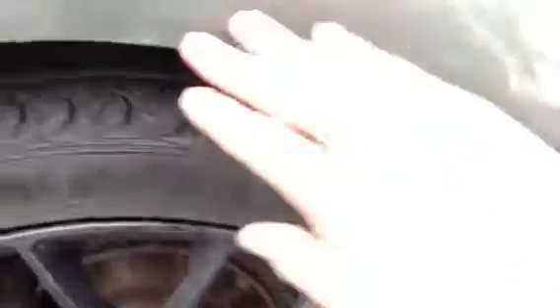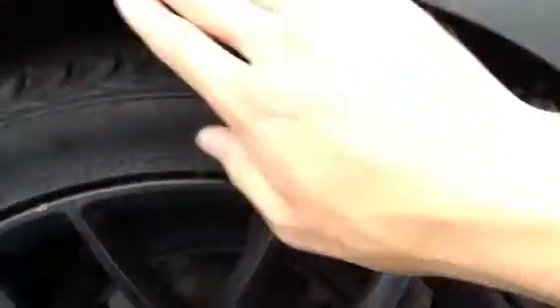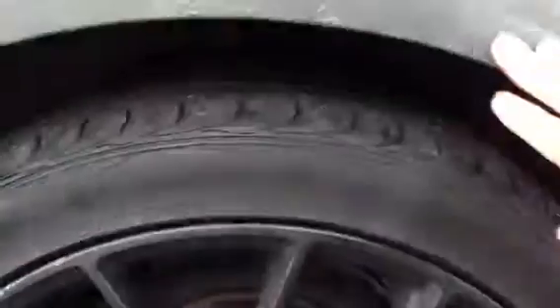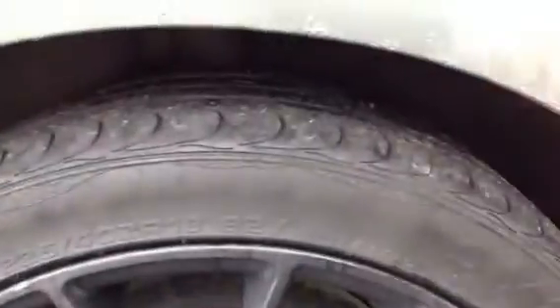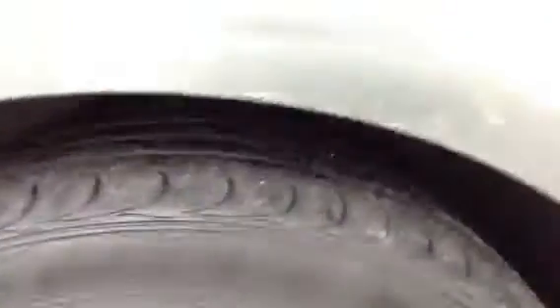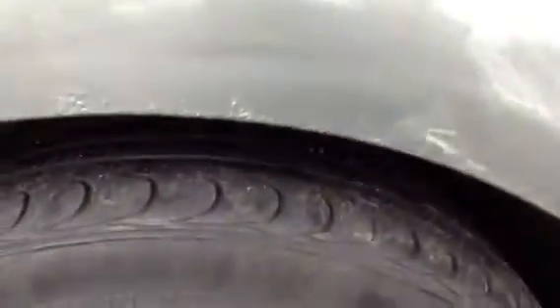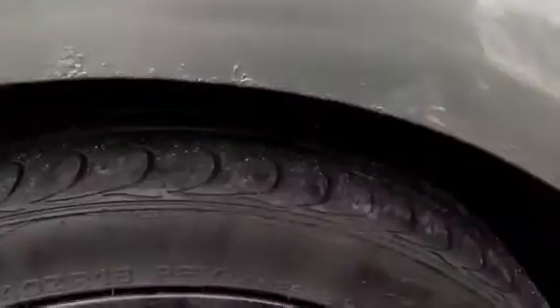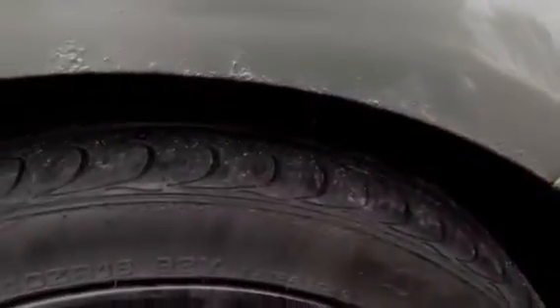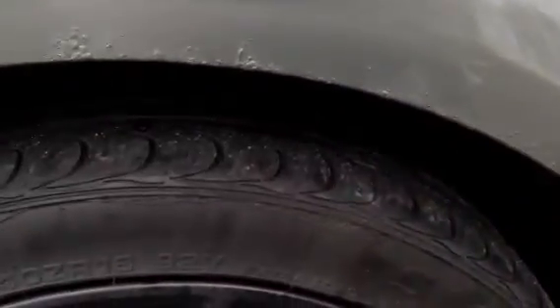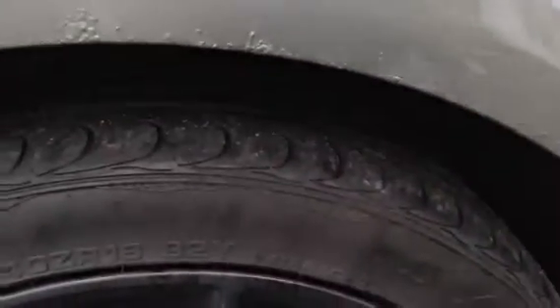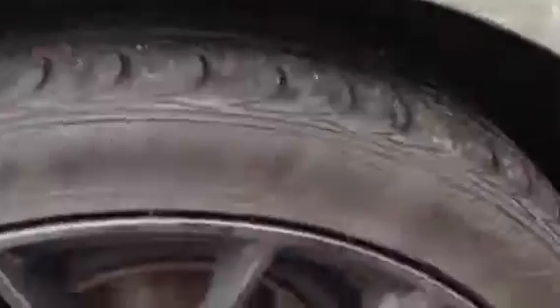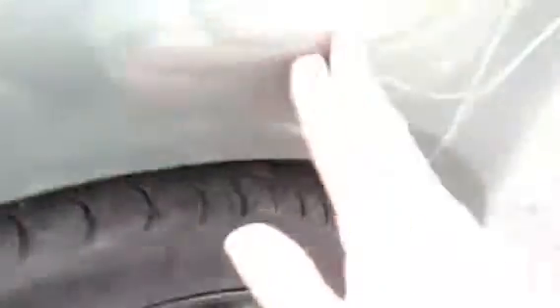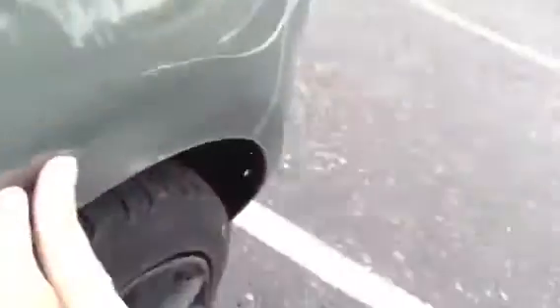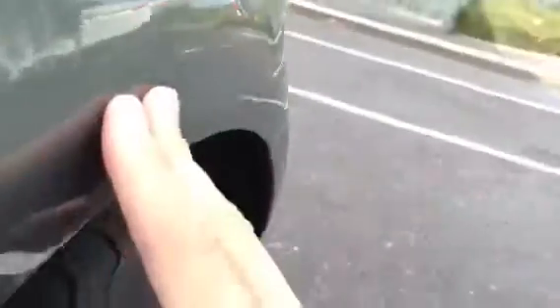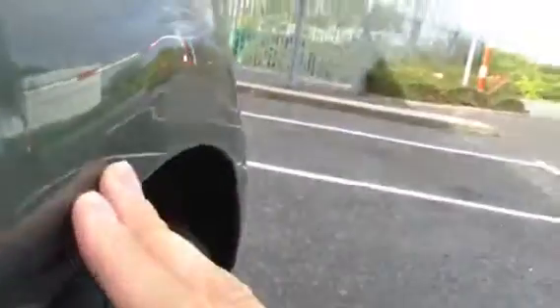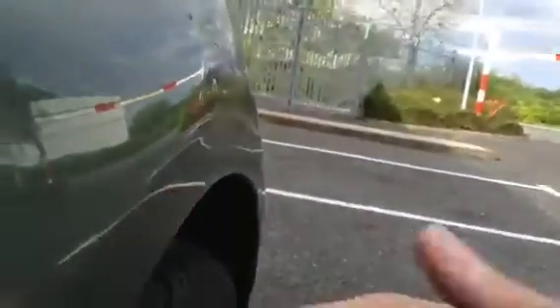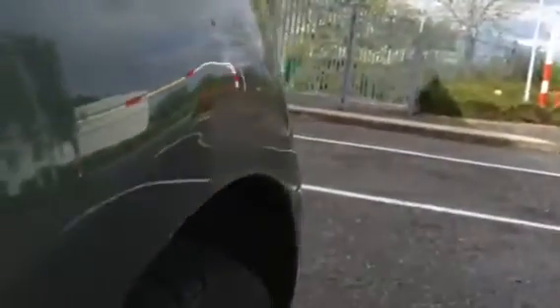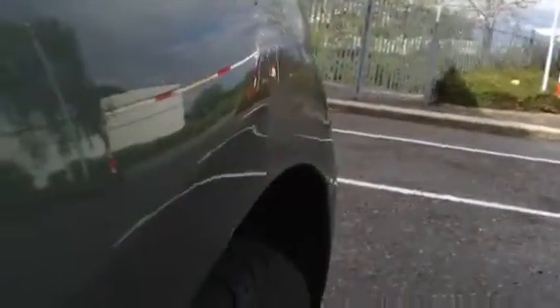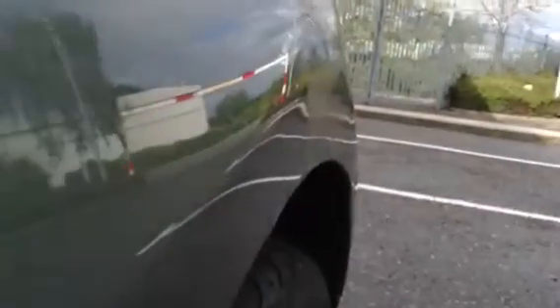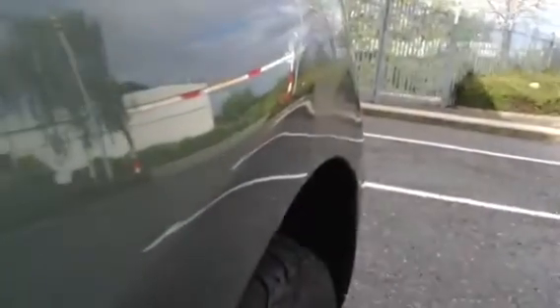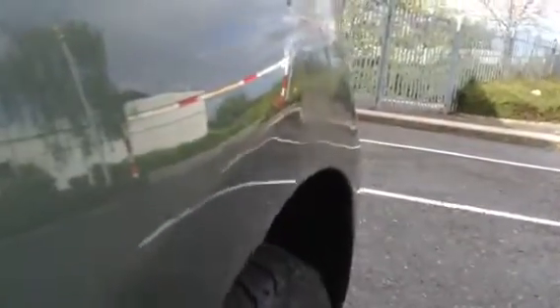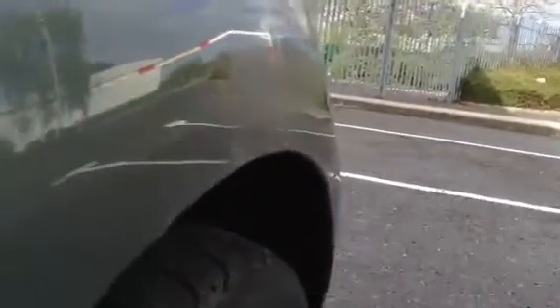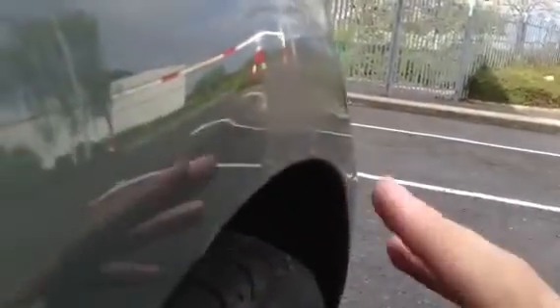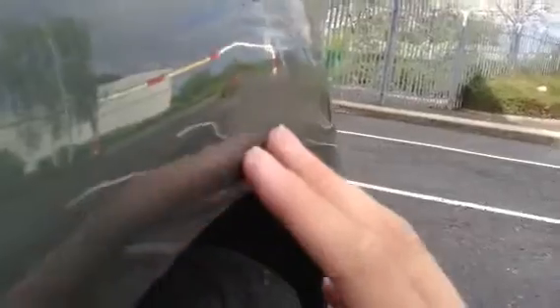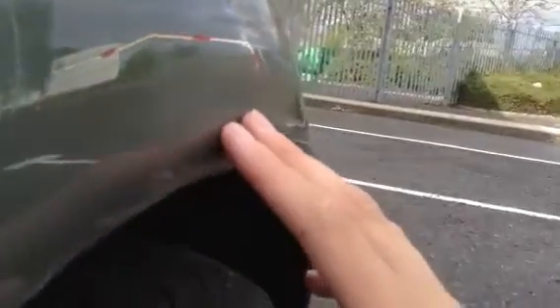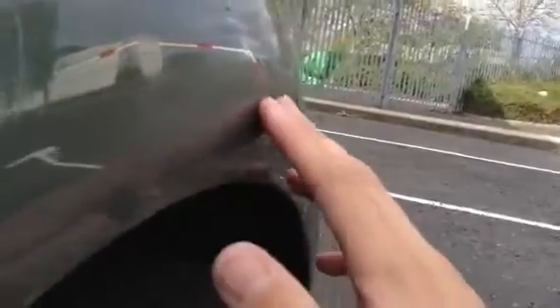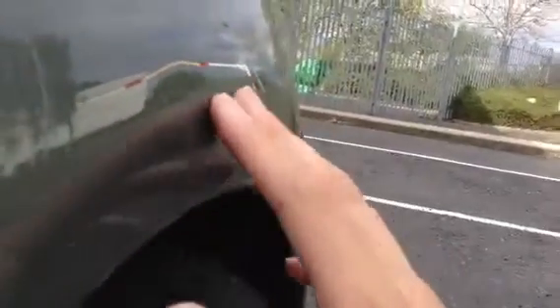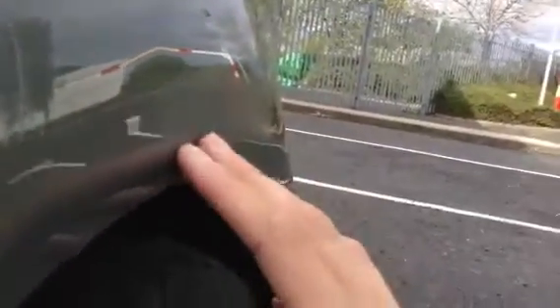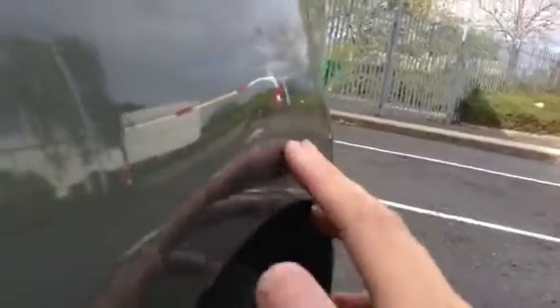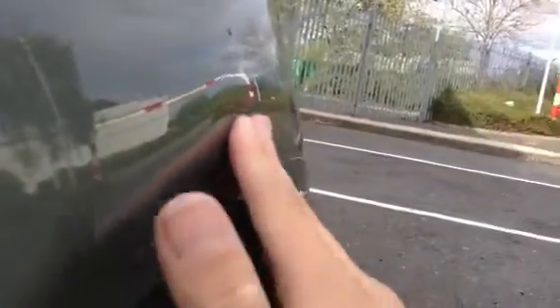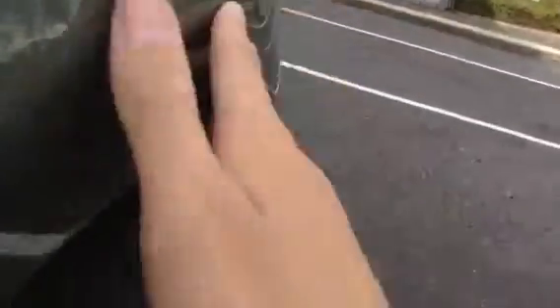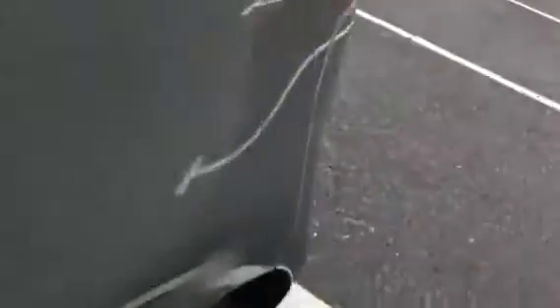Looking at the rear arch here, there's a lot of paint starting to bubble around the top of the arch, and it is slightly dented. There's a bit of a scuff to the paintwork along here — it's going to need some paint, and it is slightly dented.